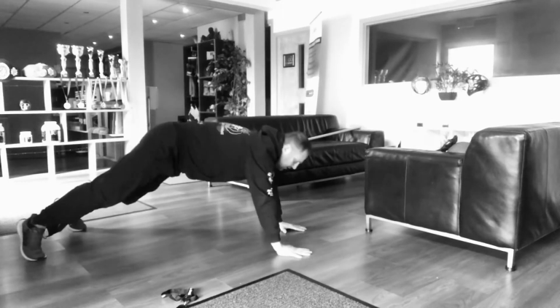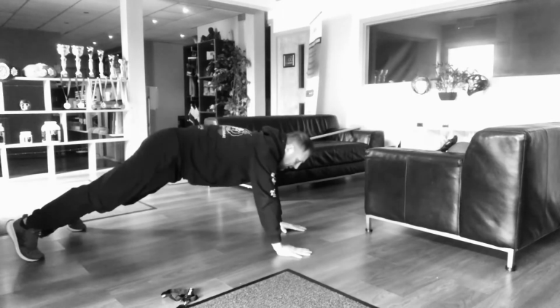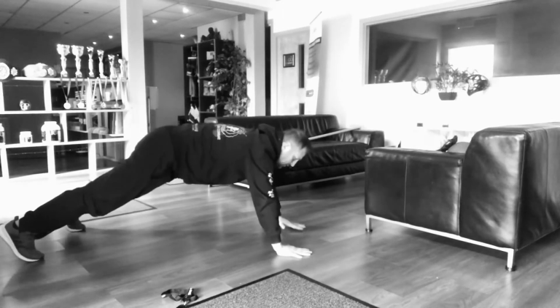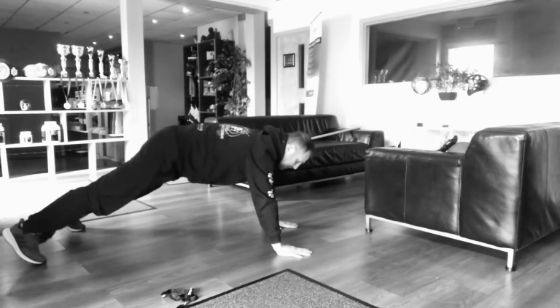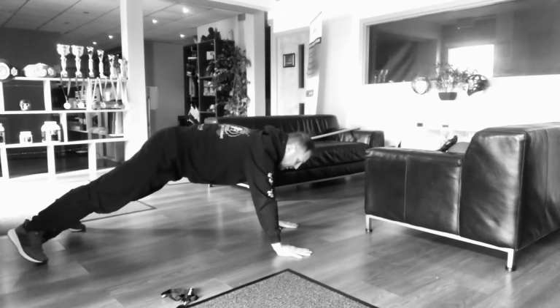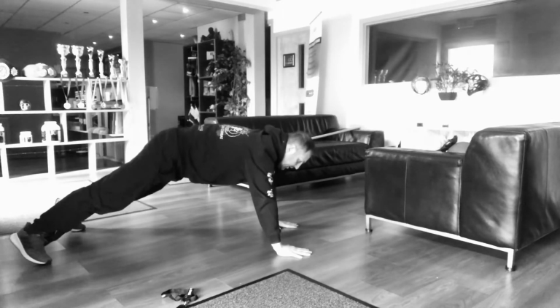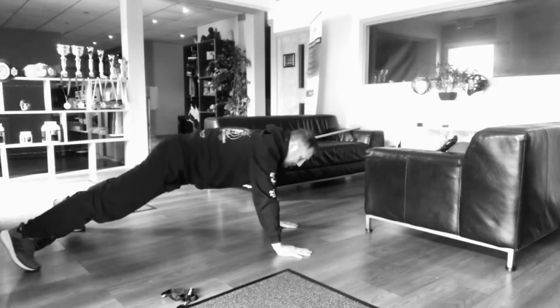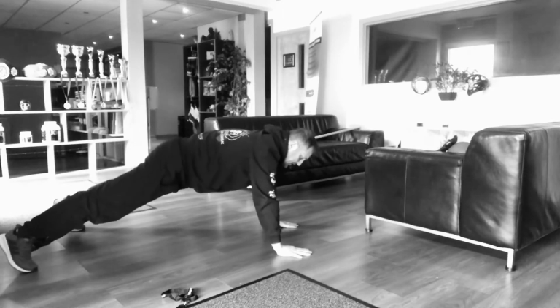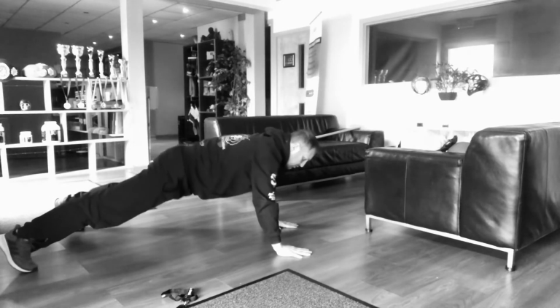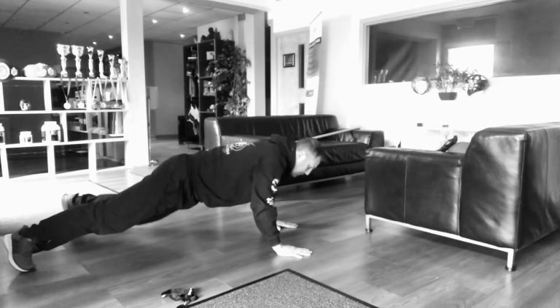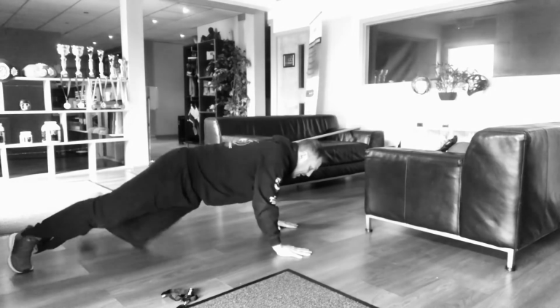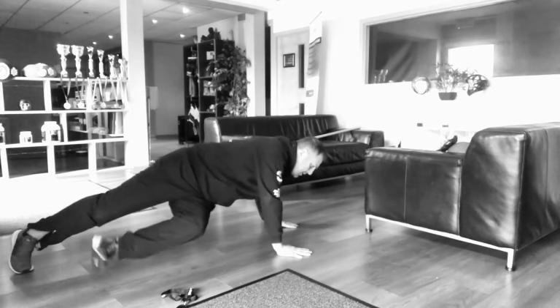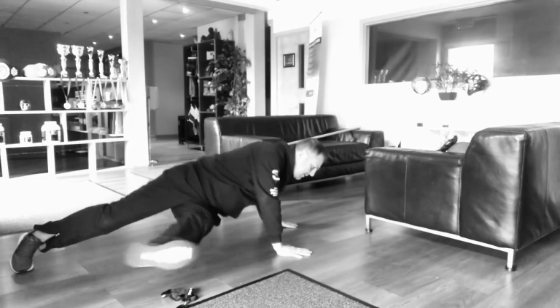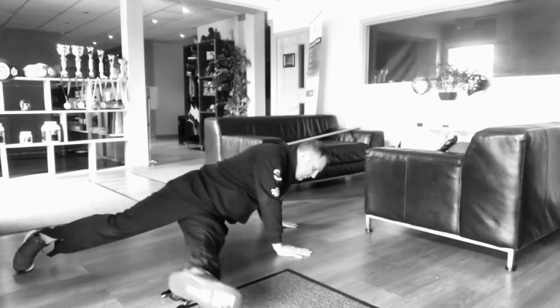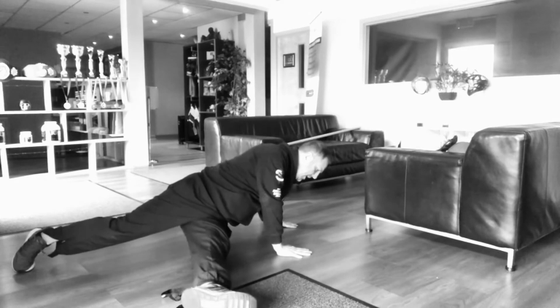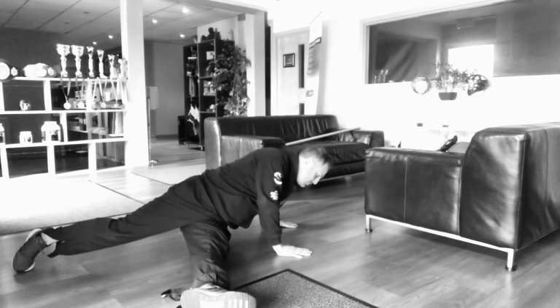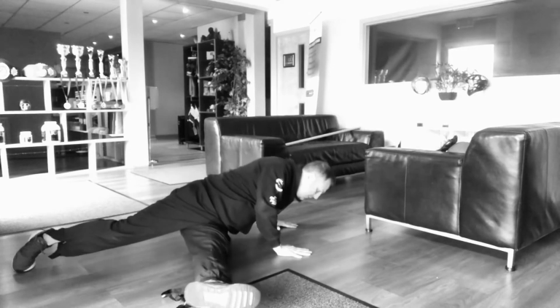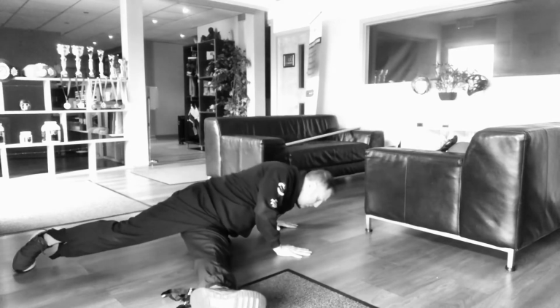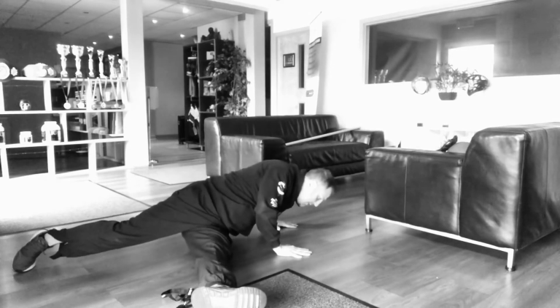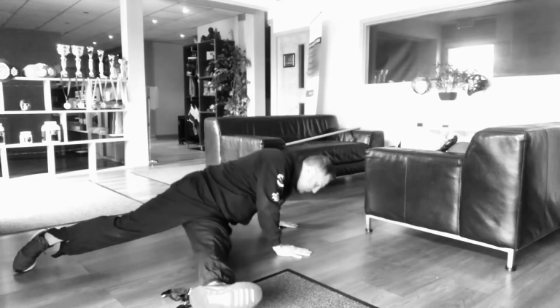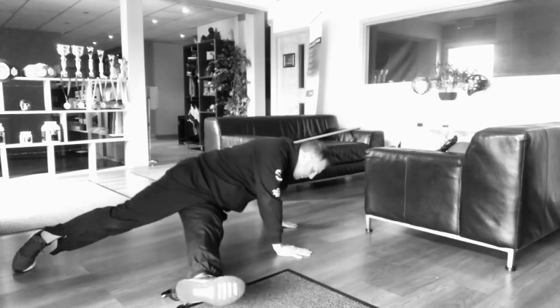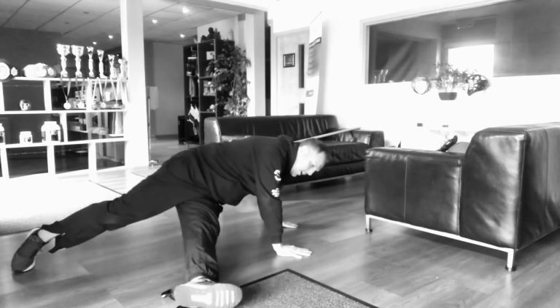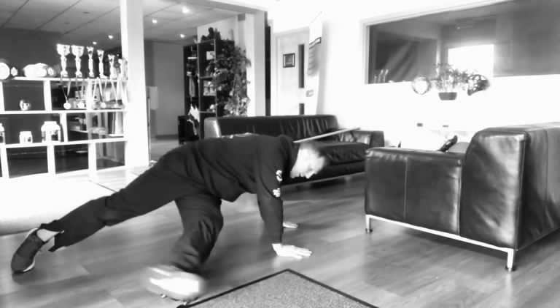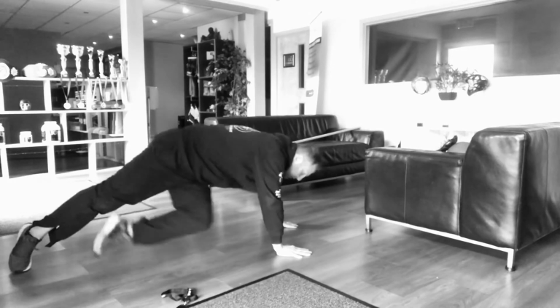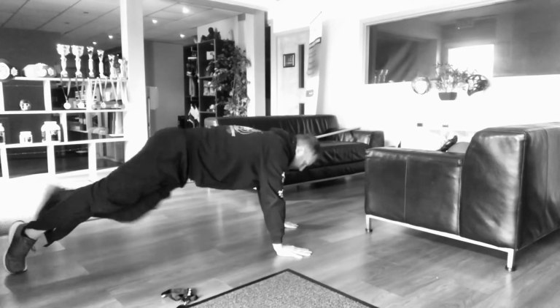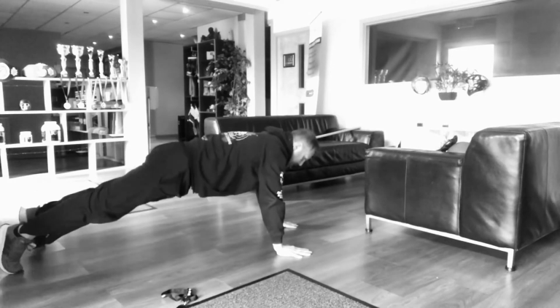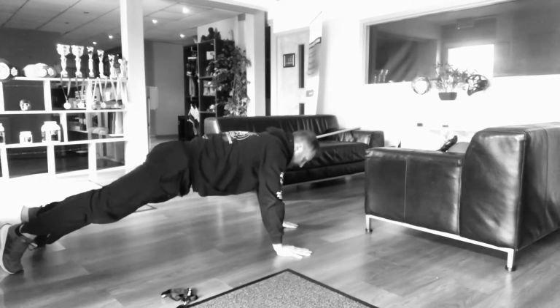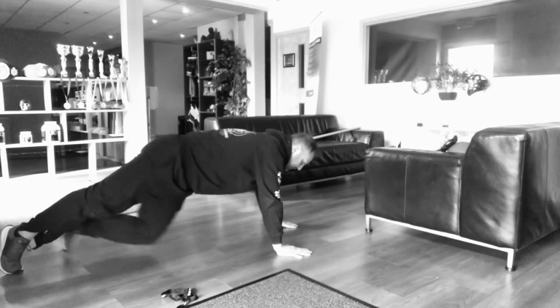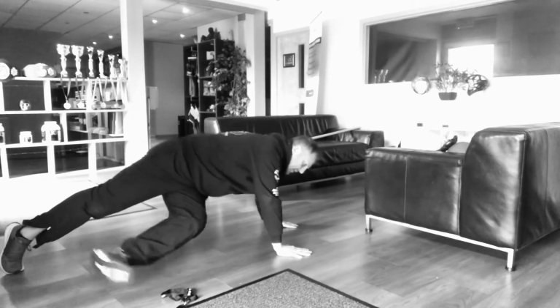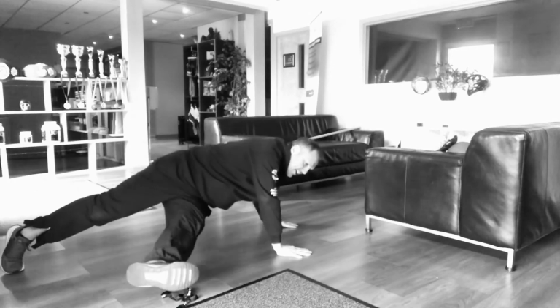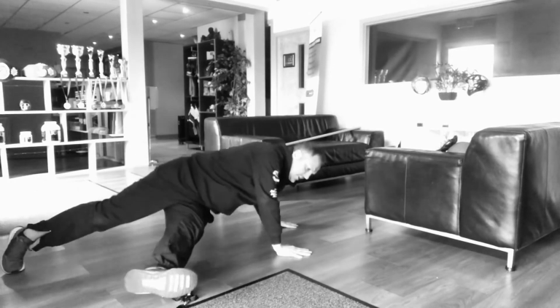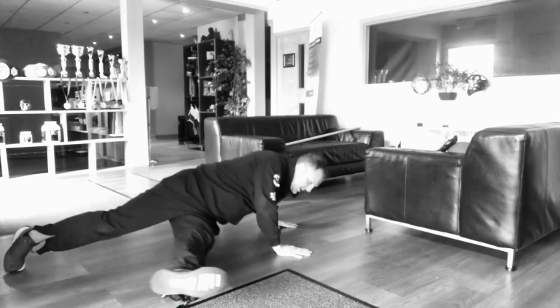Then you're going to do a hip through — basically just lower the body, bring your leg at right angles, push the hips to the floor and back up. Again, 30 seconds on each side.